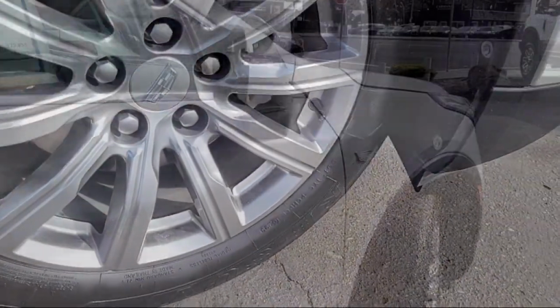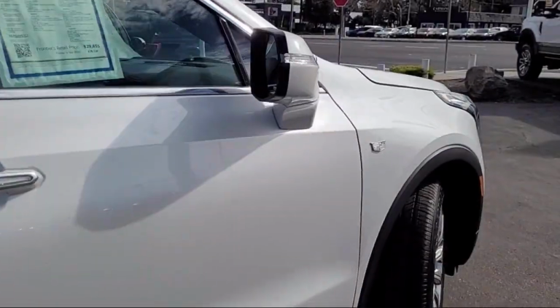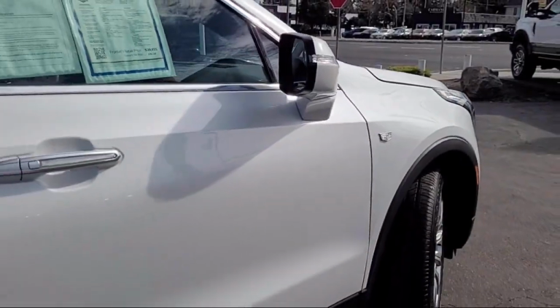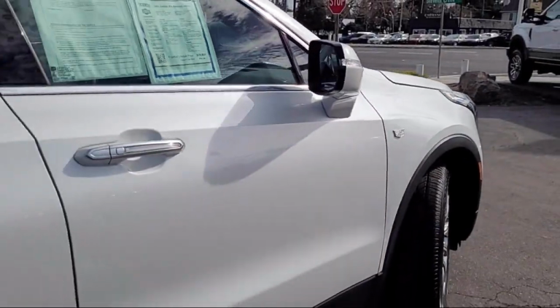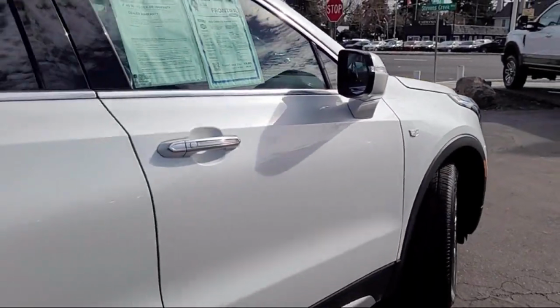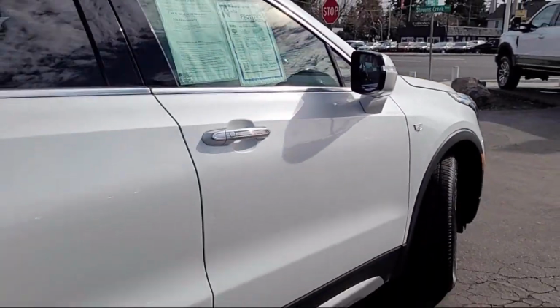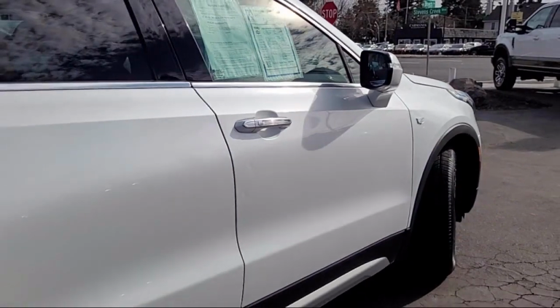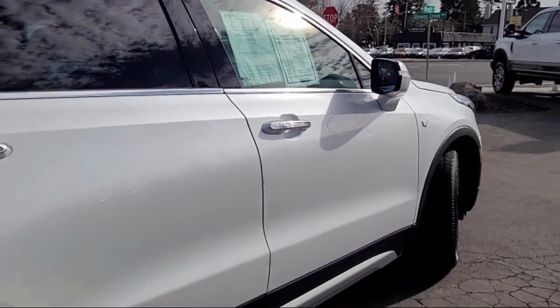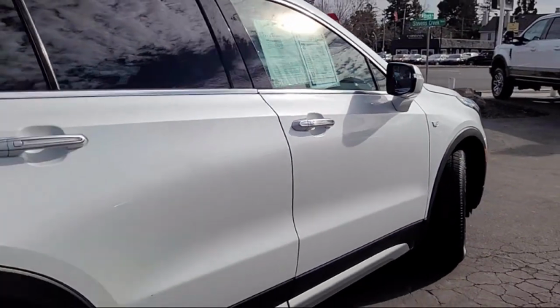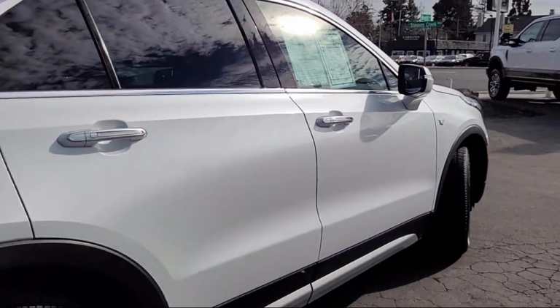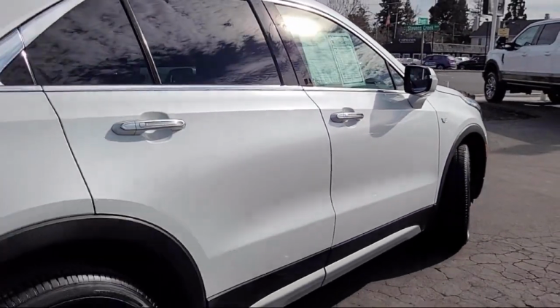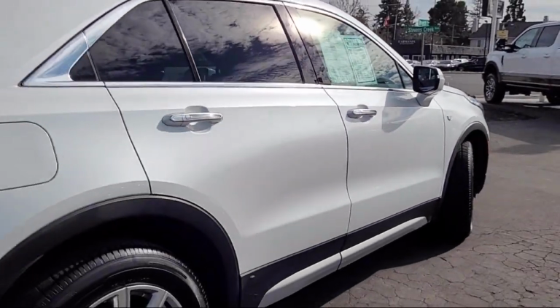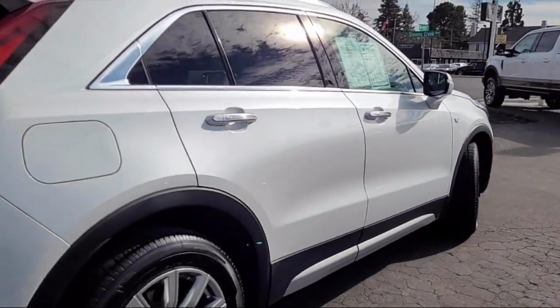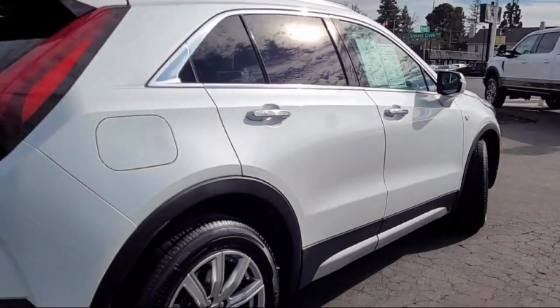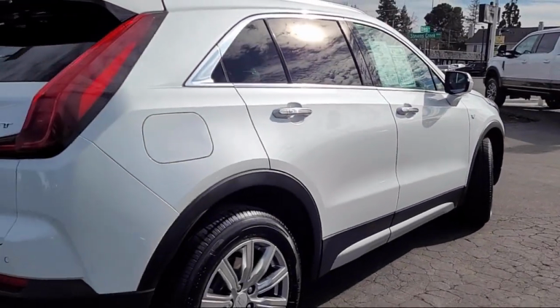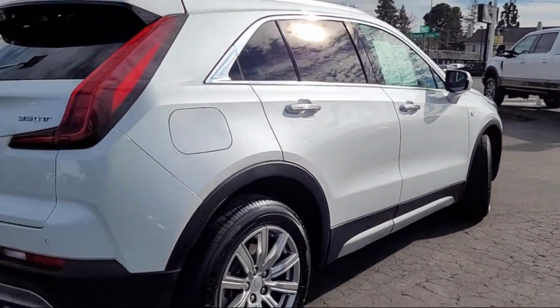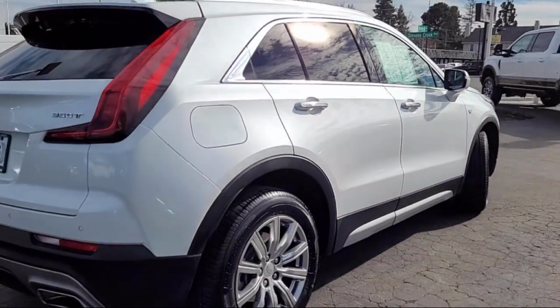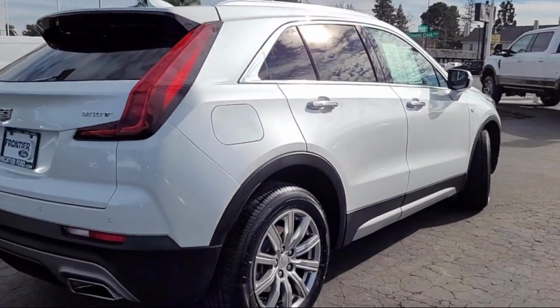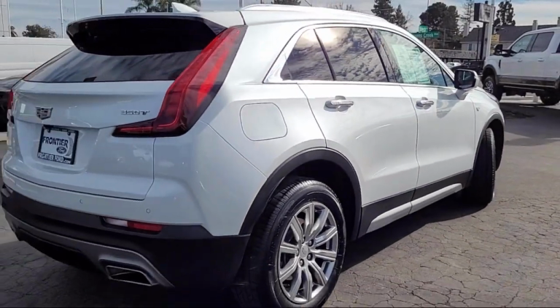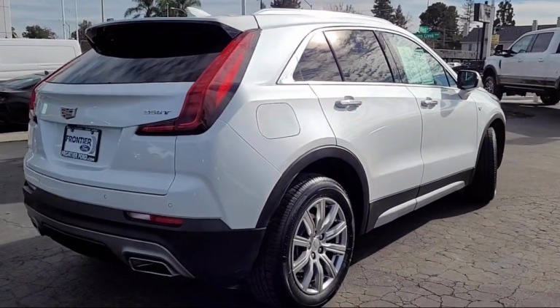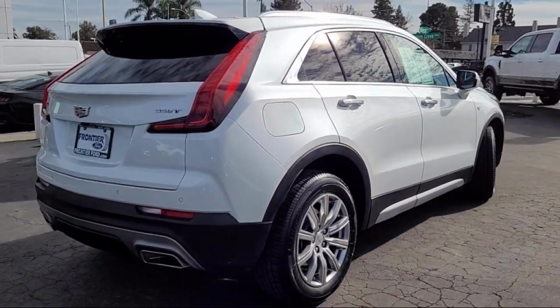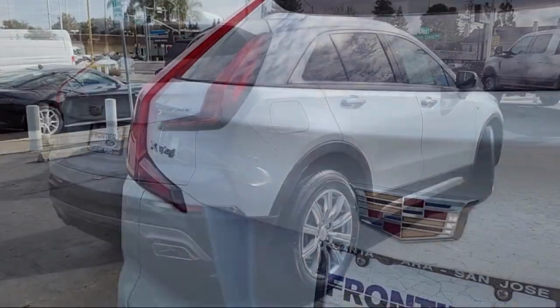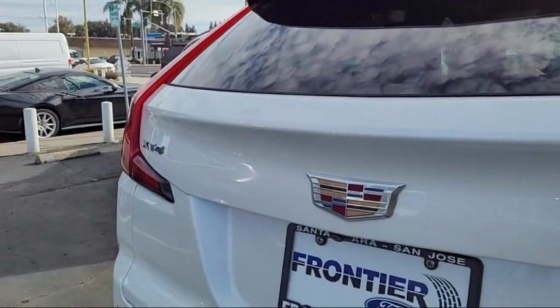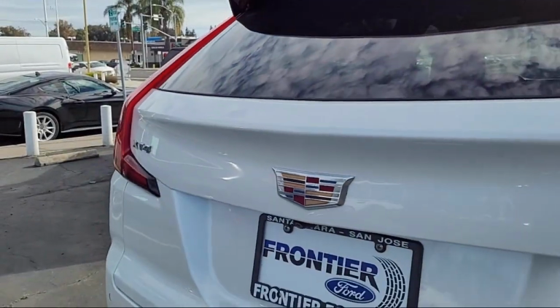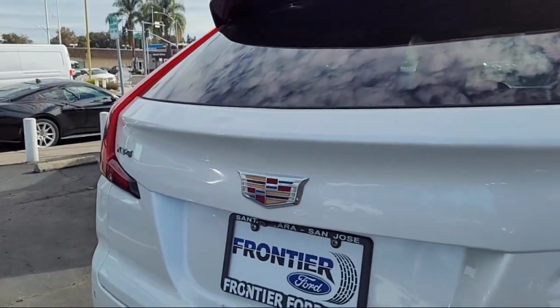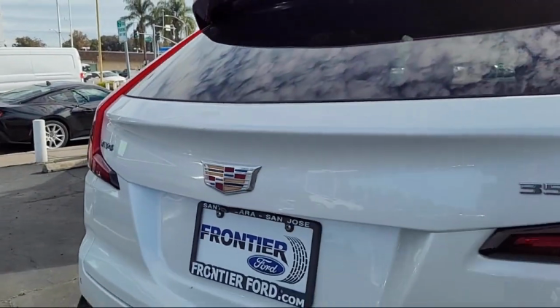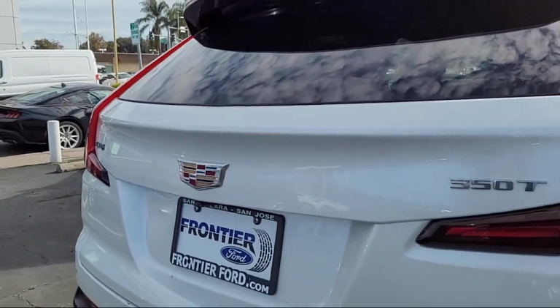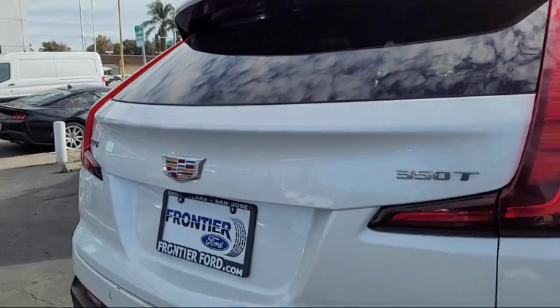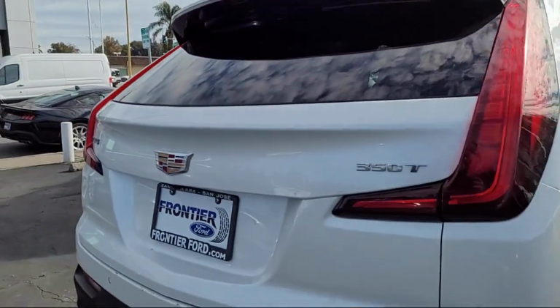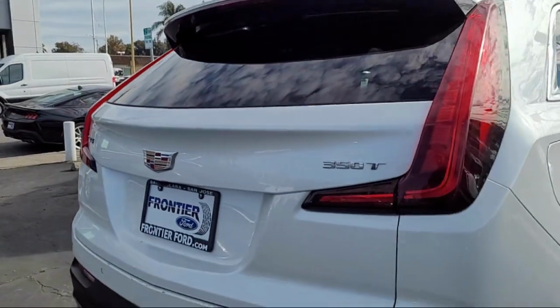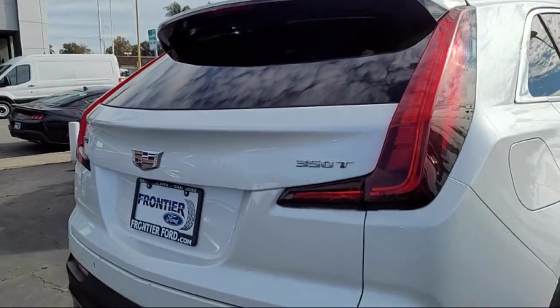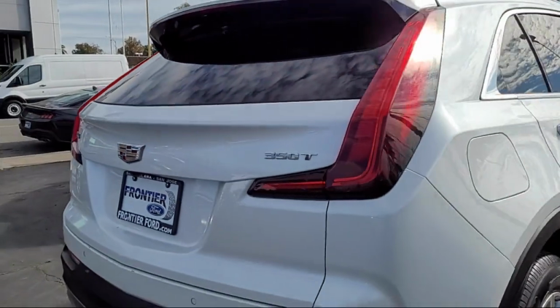It also features a leather steering wheel with auto tilt-away, automatic emergency braking, AM-FM Sirius XM radio, HD radio, and has less than 55,000 miles on the odometer.